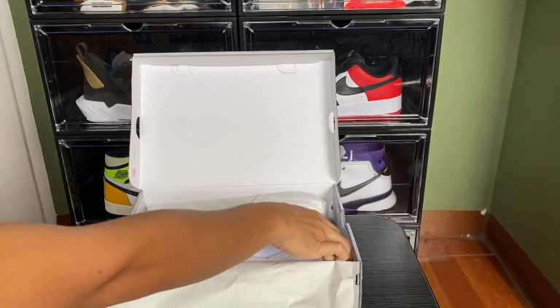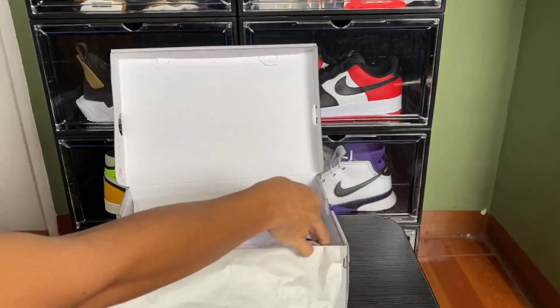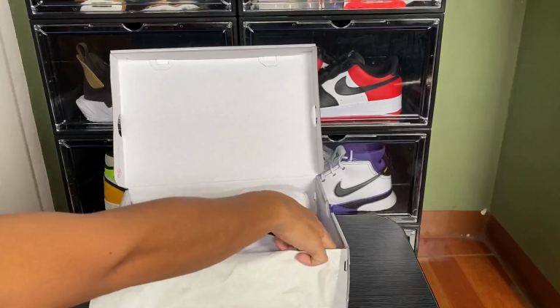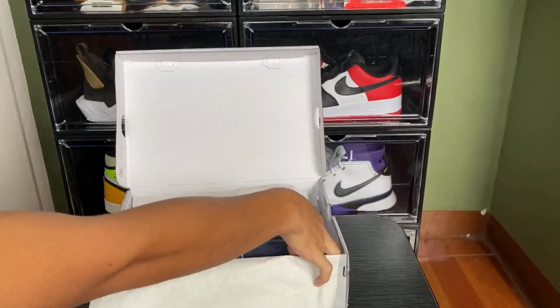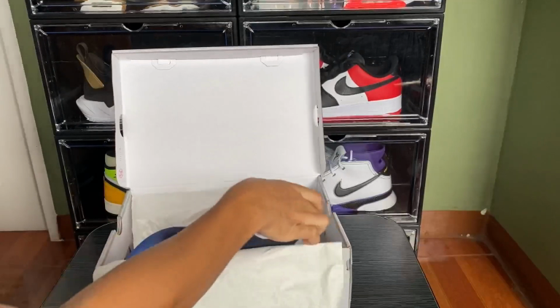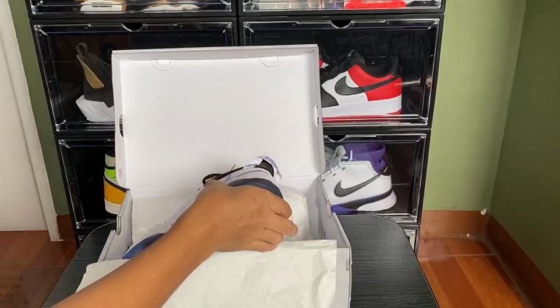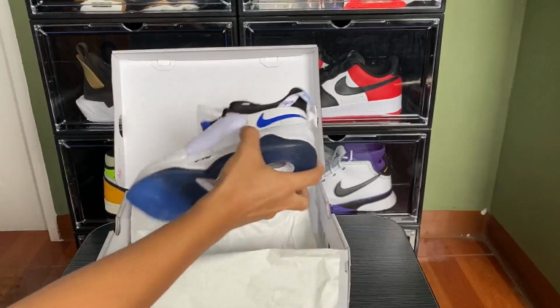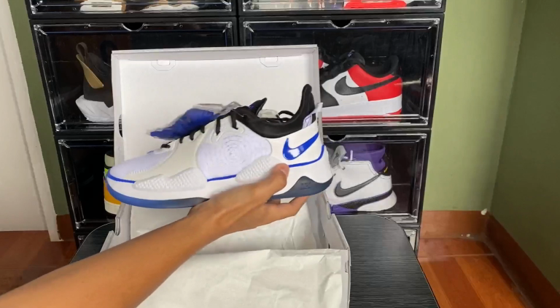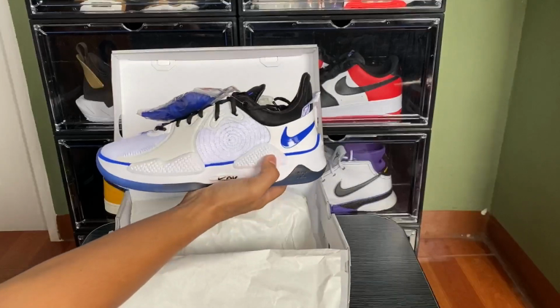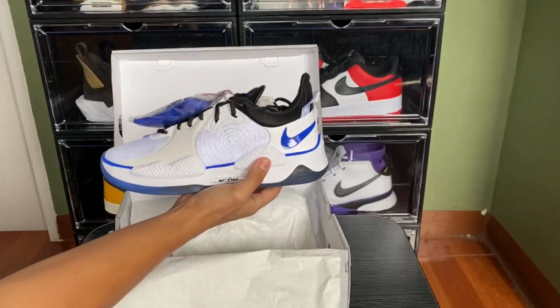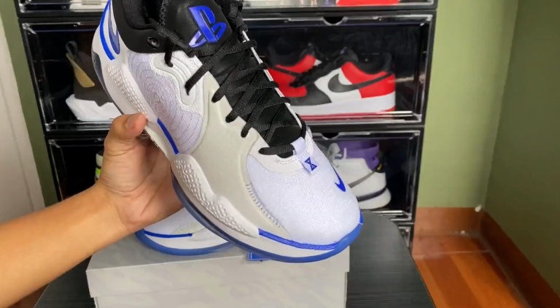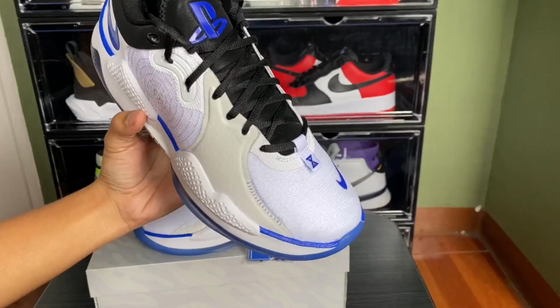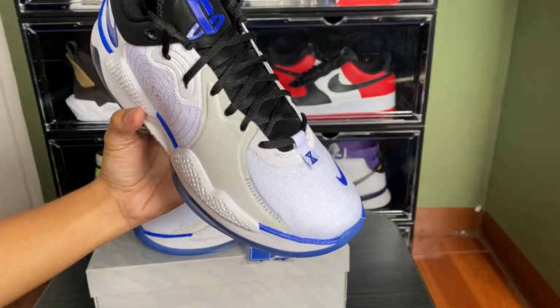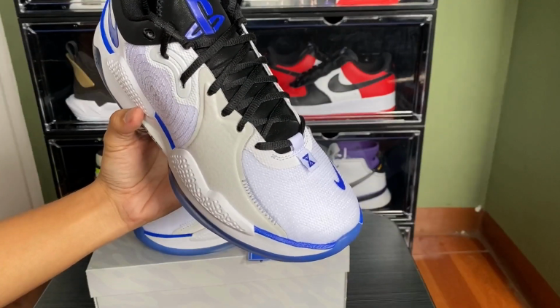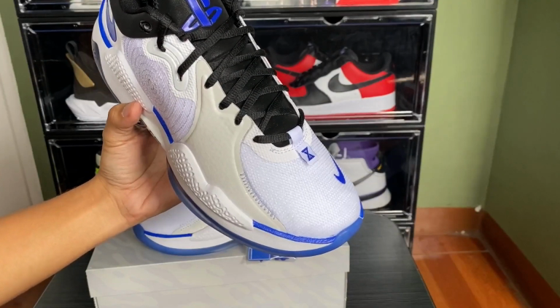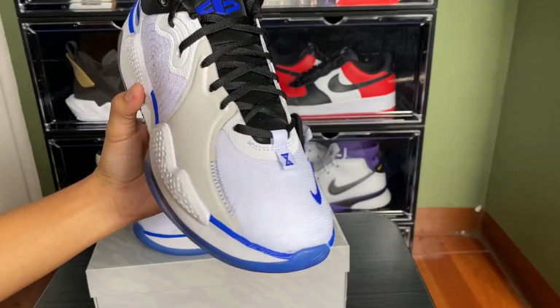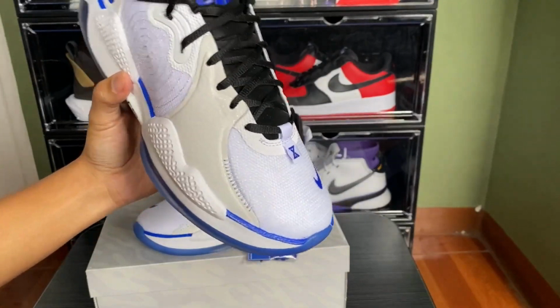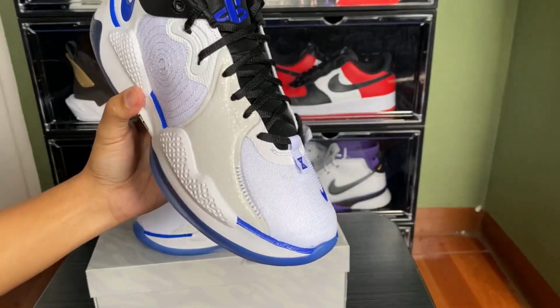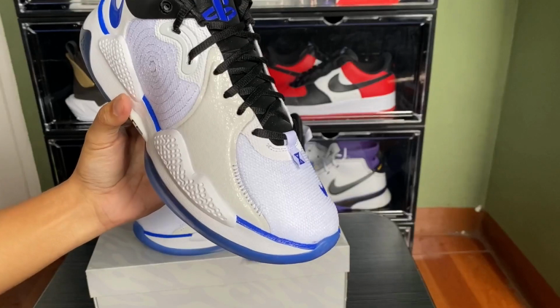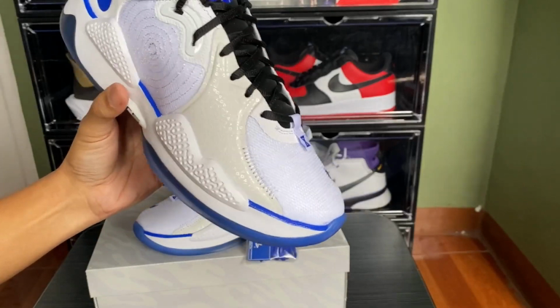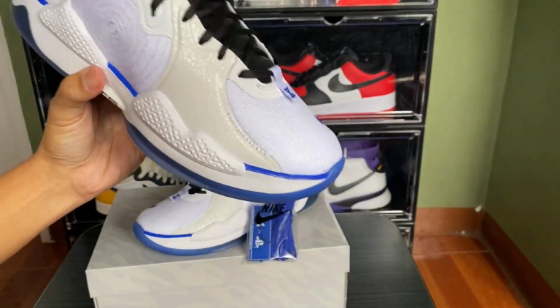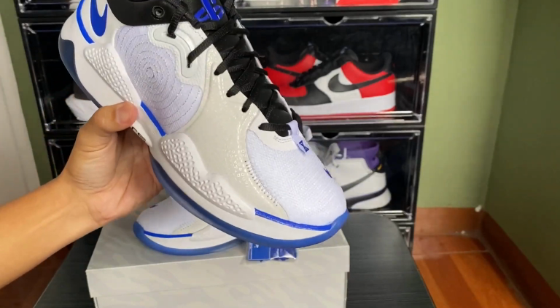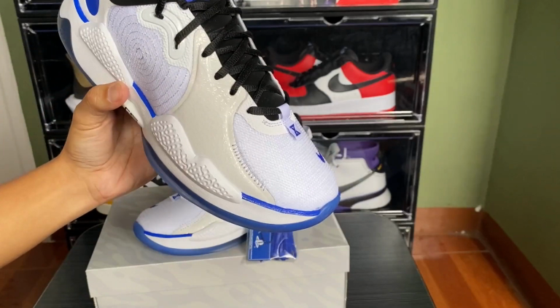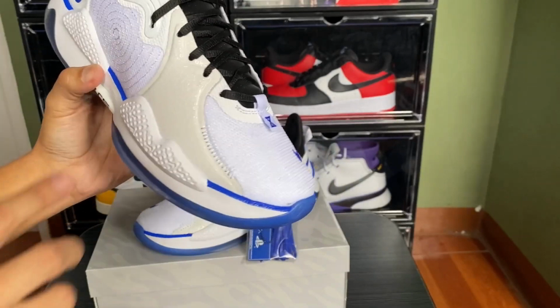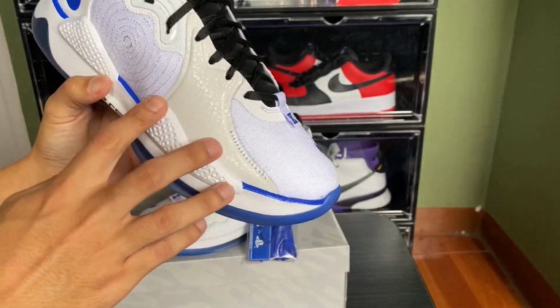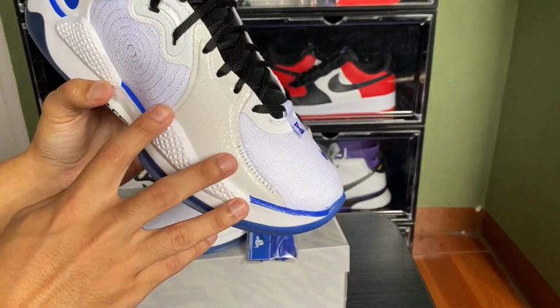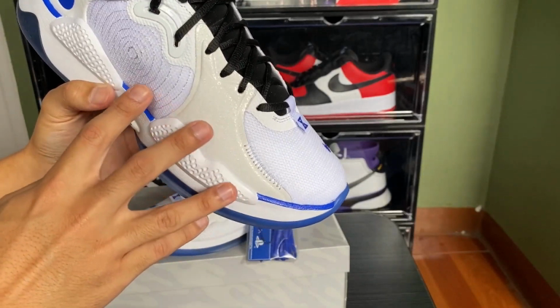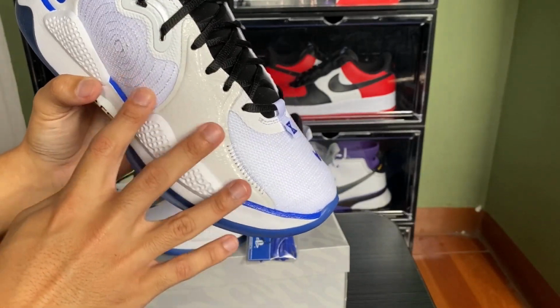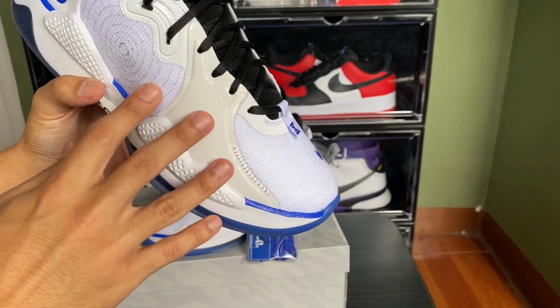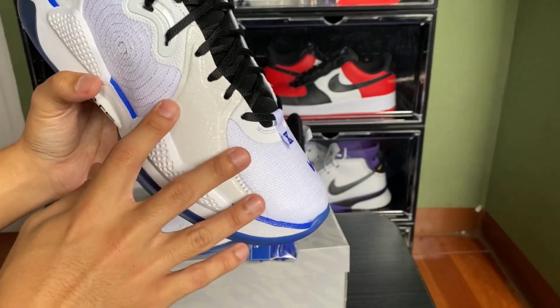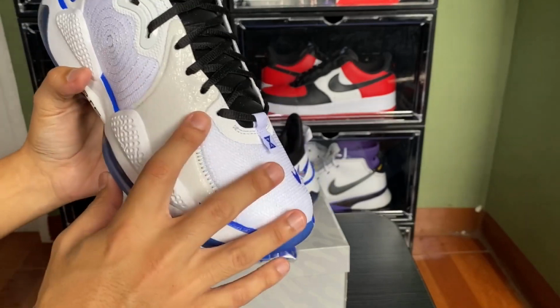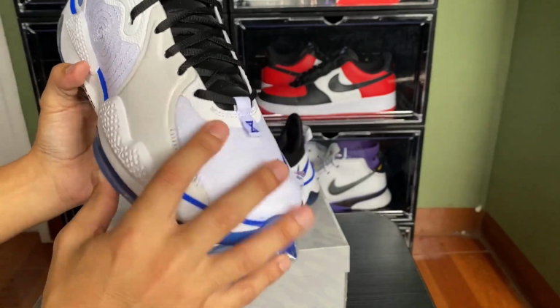Look at these bad boys right here! First of all, taking a look at these shoes — these look fire. And look at that whiteness that really makes you want to play the PlayStation 5.